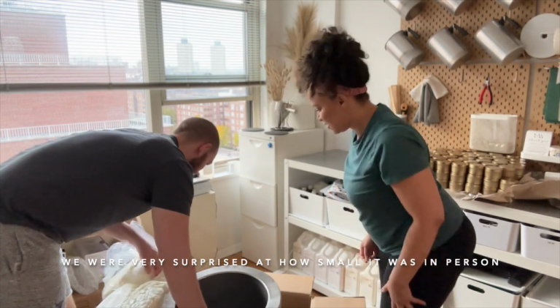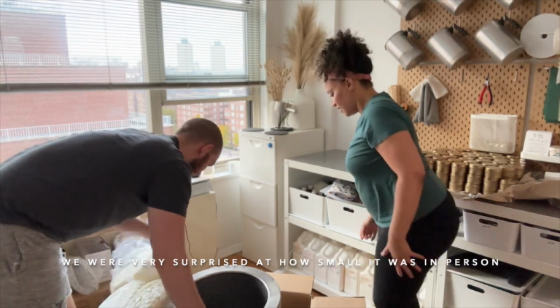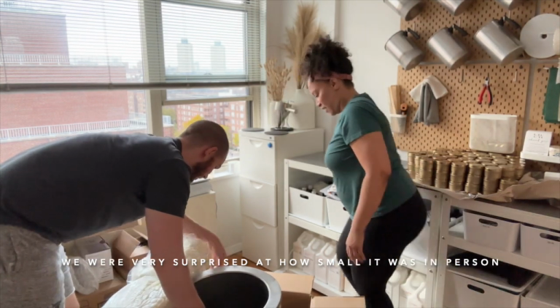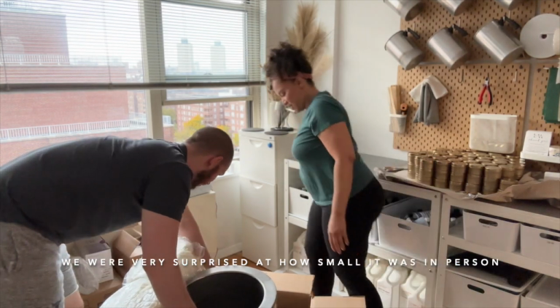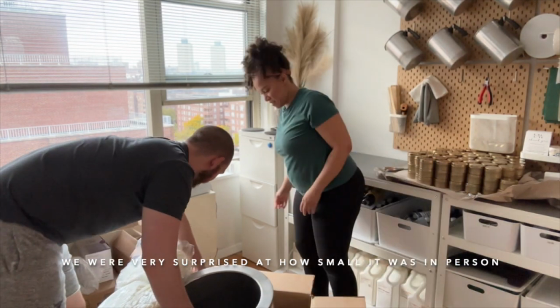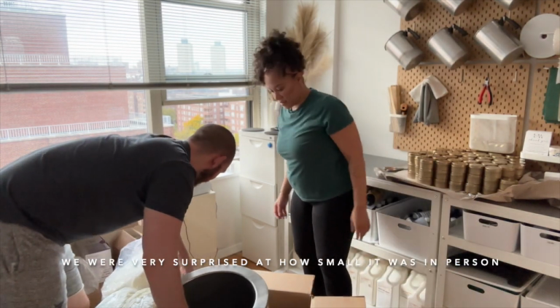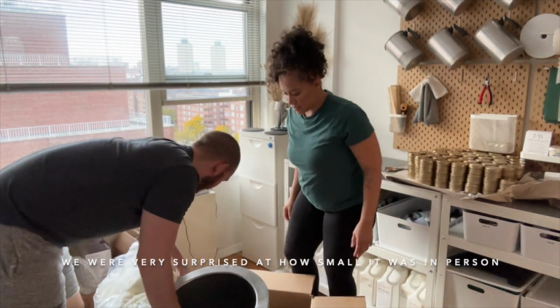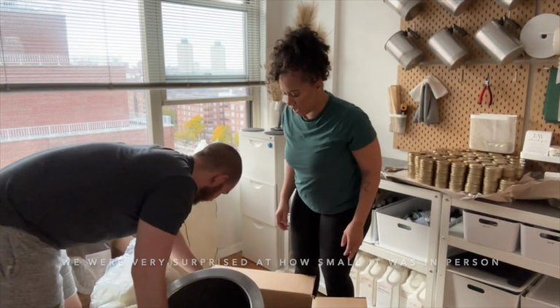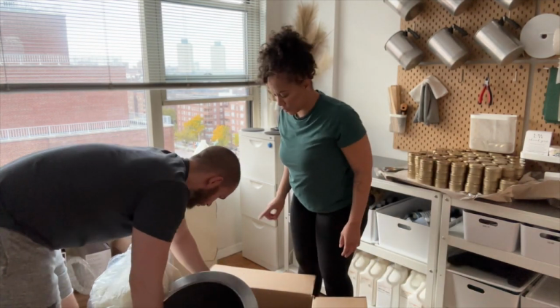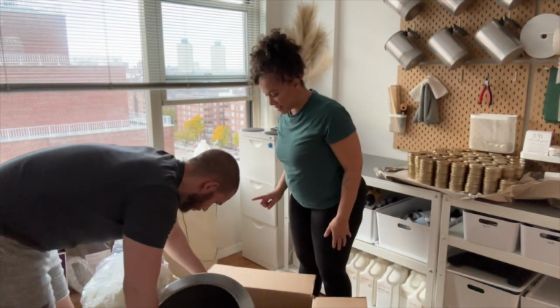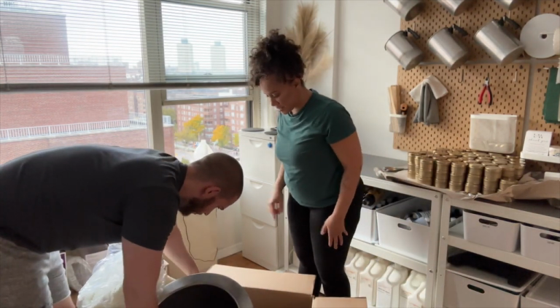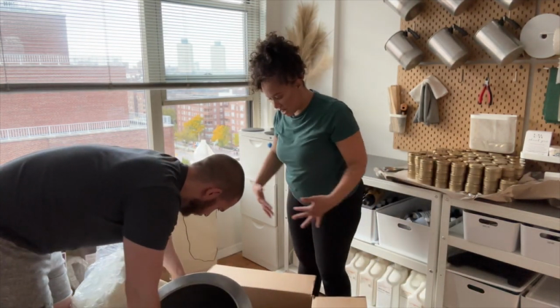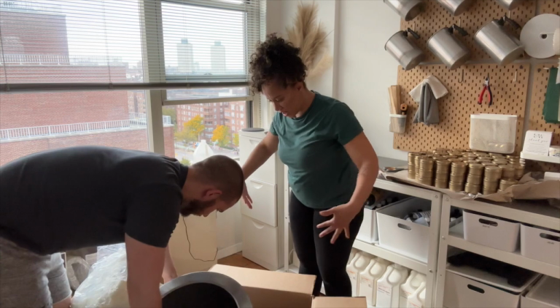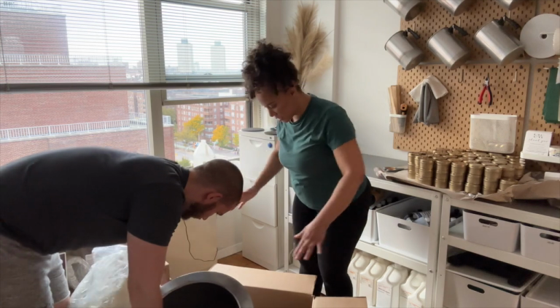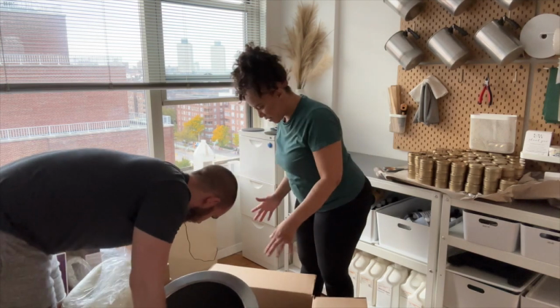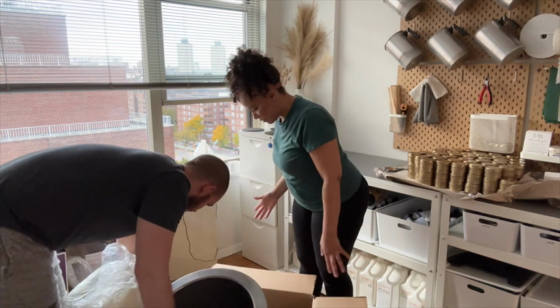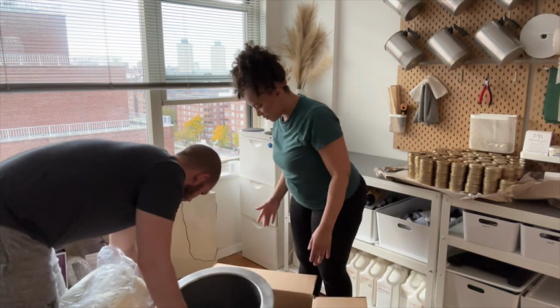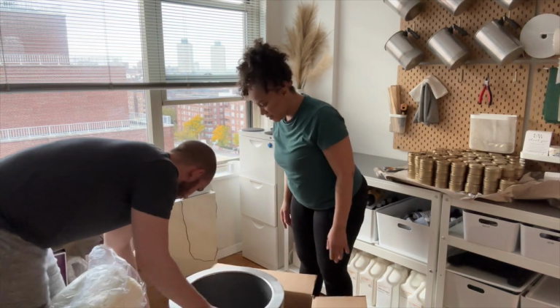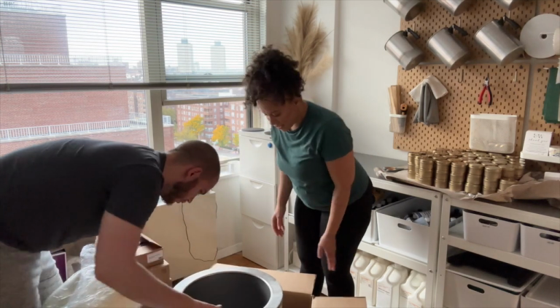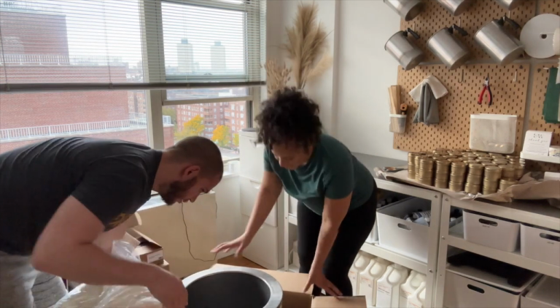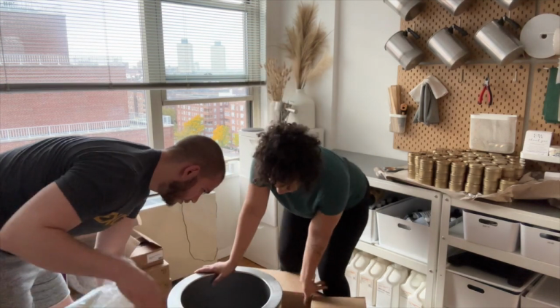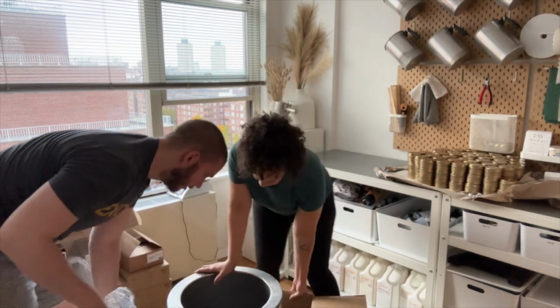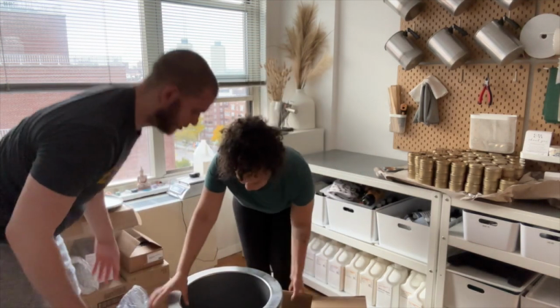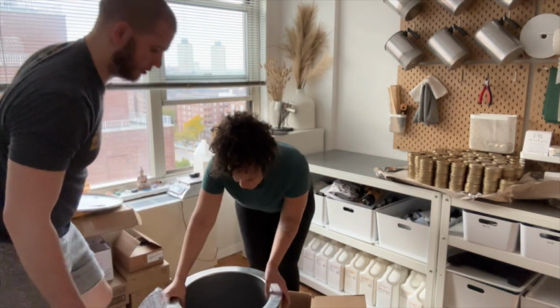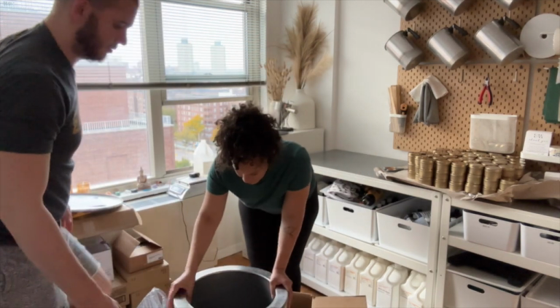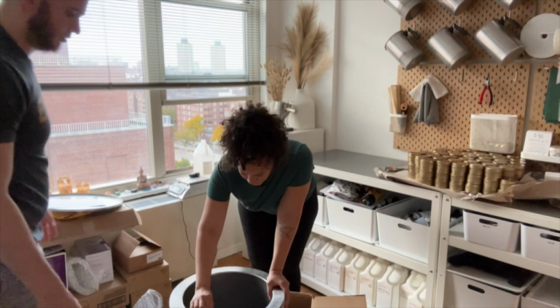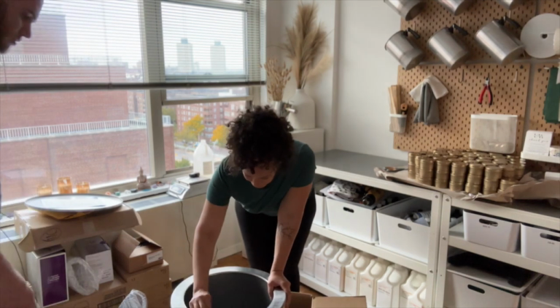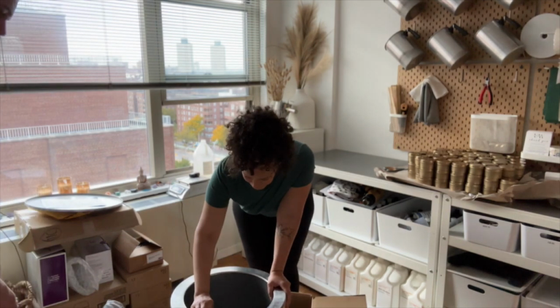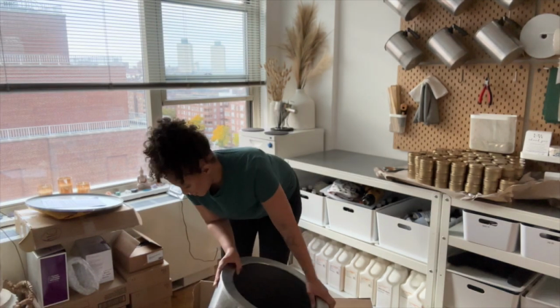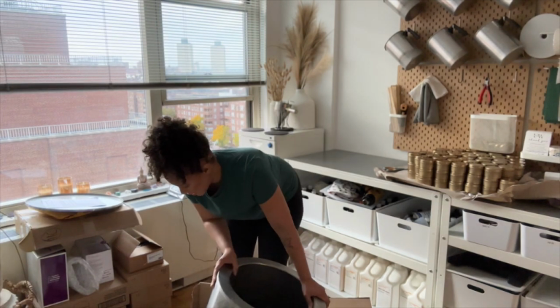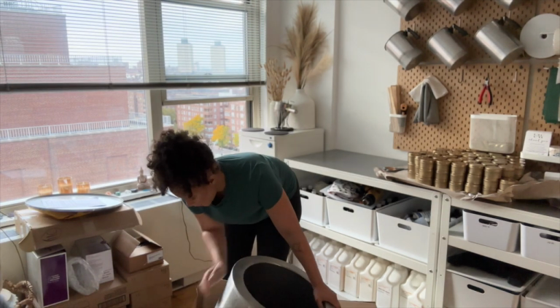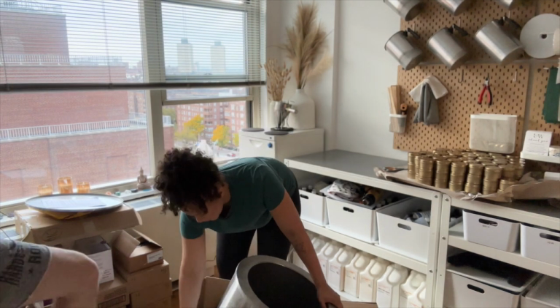It's actually pretty deep if you really think about it — not that crazy wide. I'm pretty excited. It's pretty nice — I wonder if I can lift it on my own.